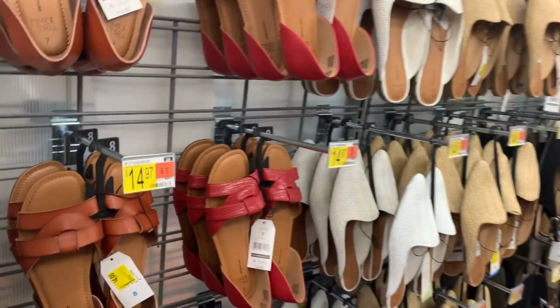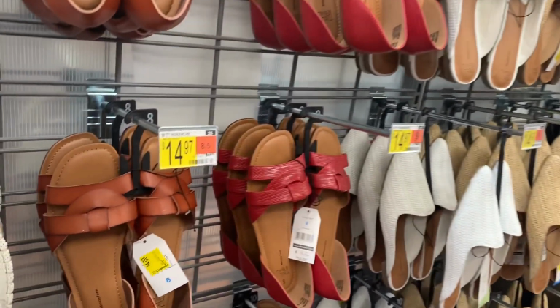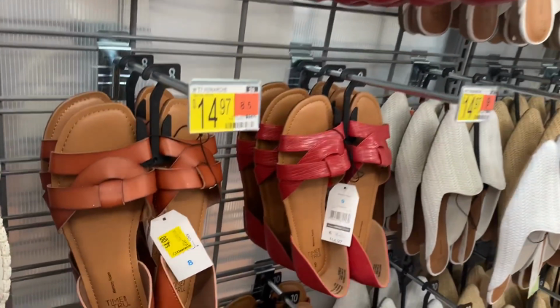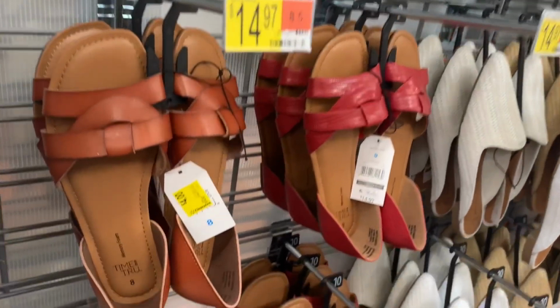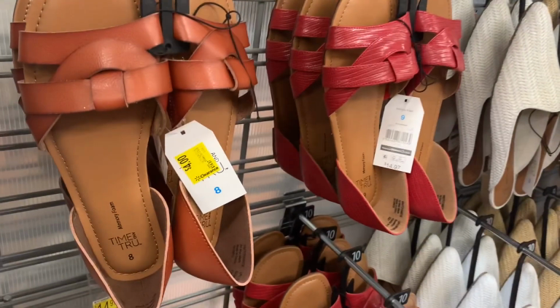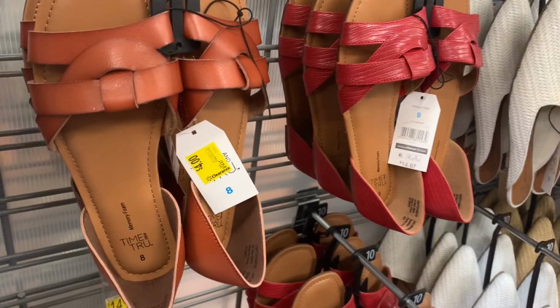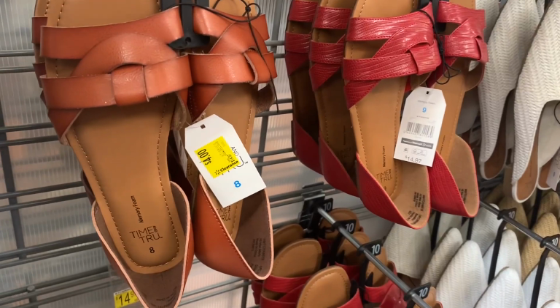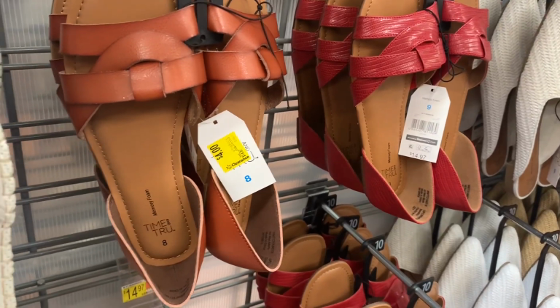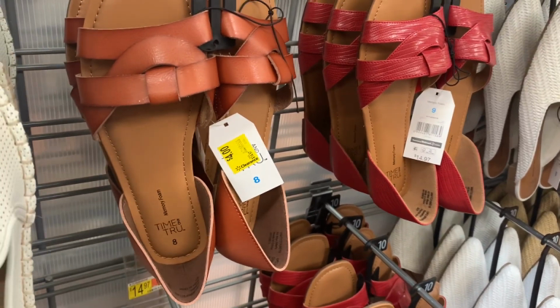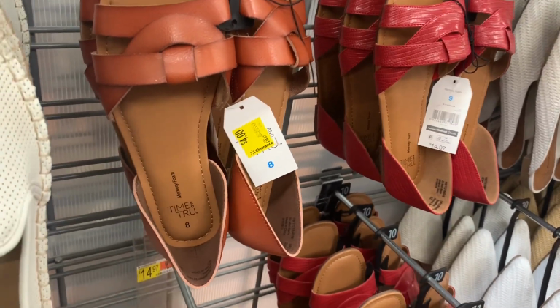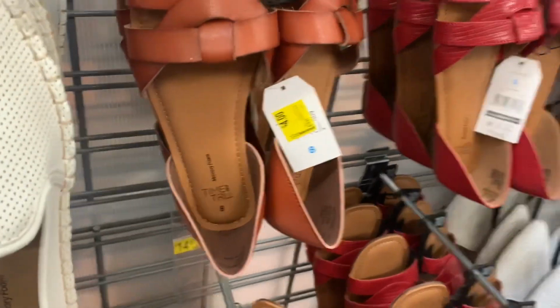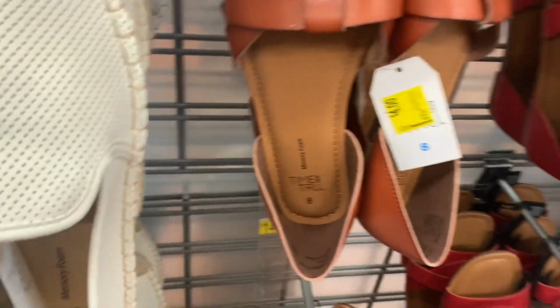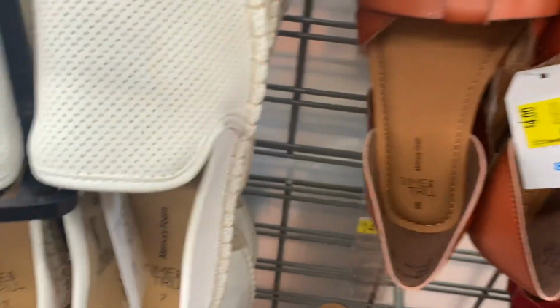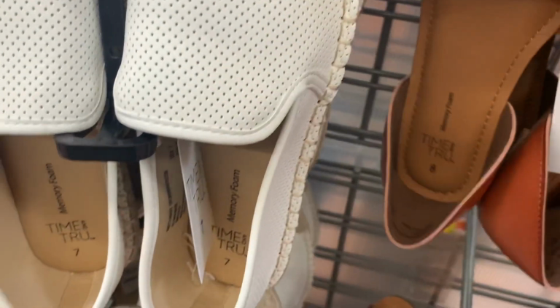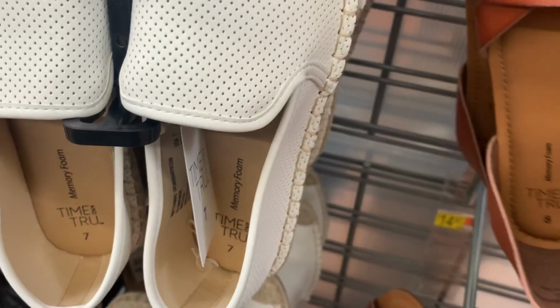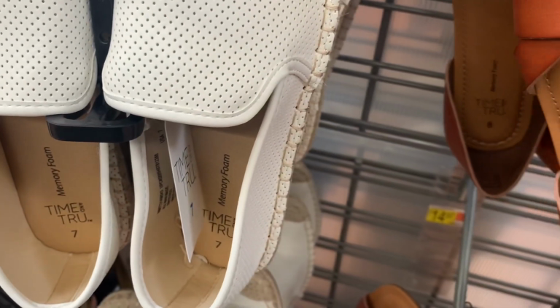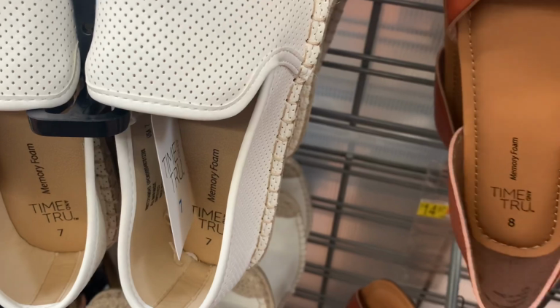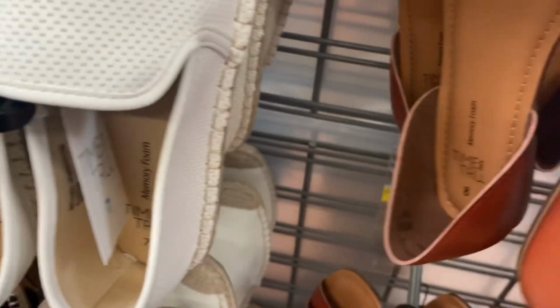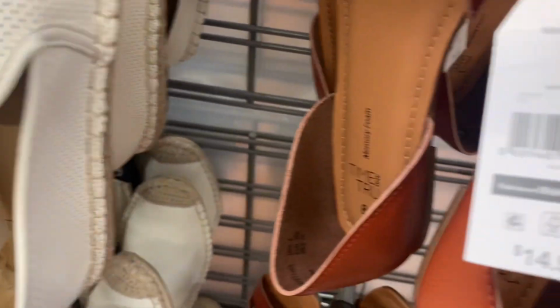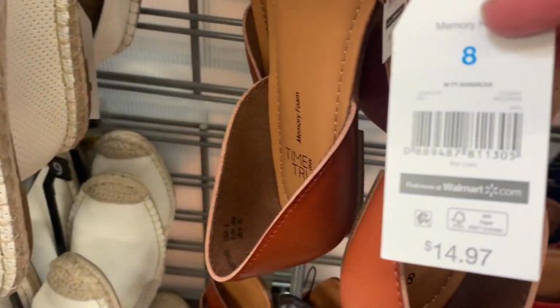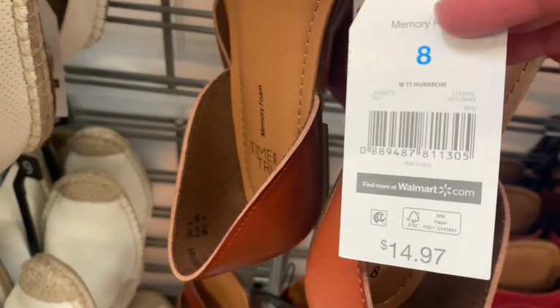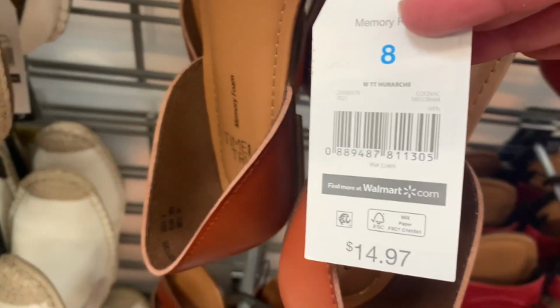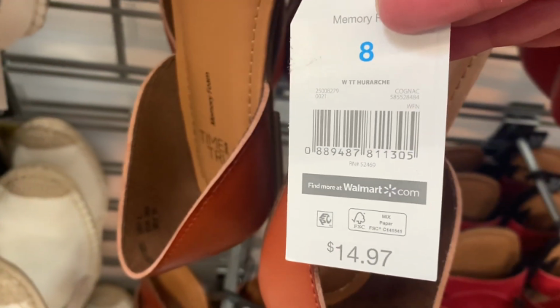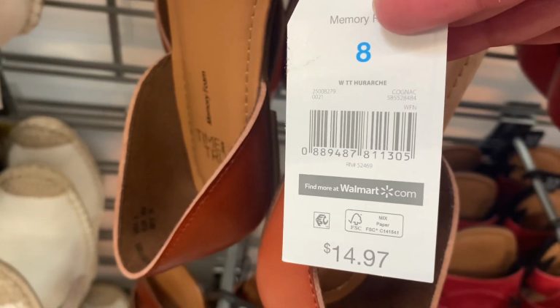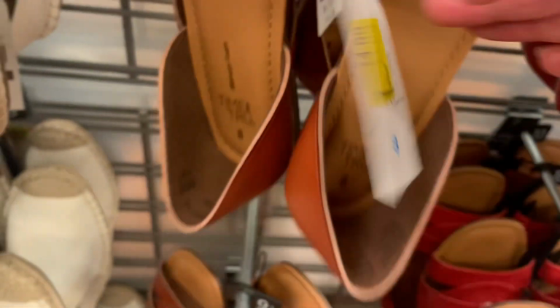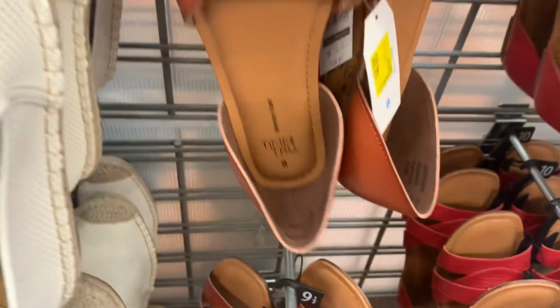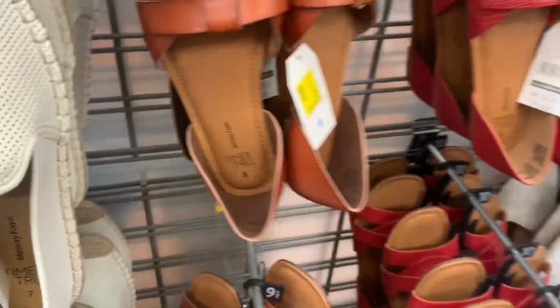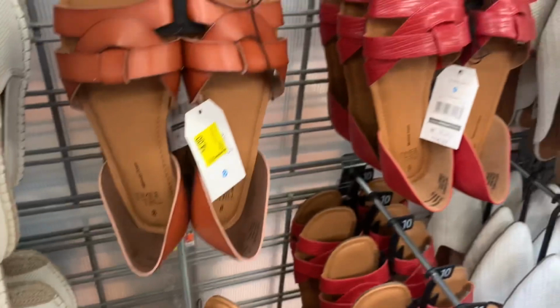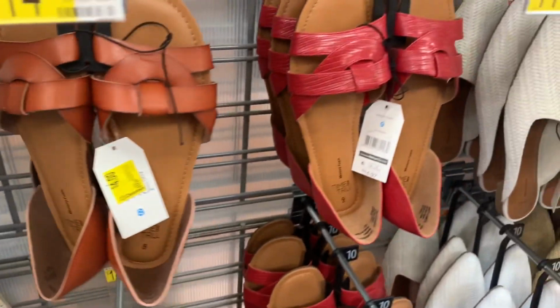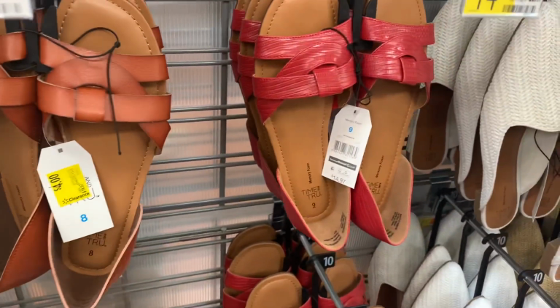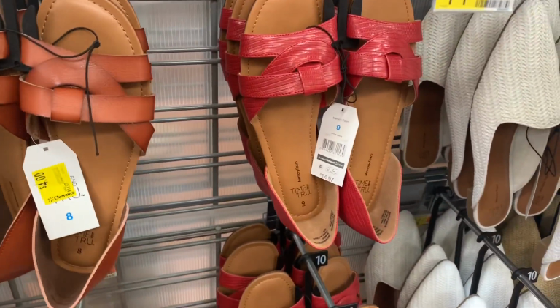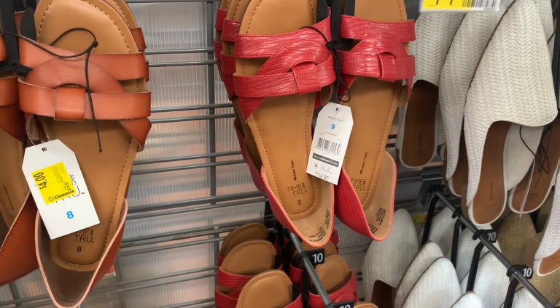They have this one — oh, this one's on clearance, actually it's only $4! Here's the barcode for it. They were like $15, so that's a pretty good discount. Then they have this red one here.